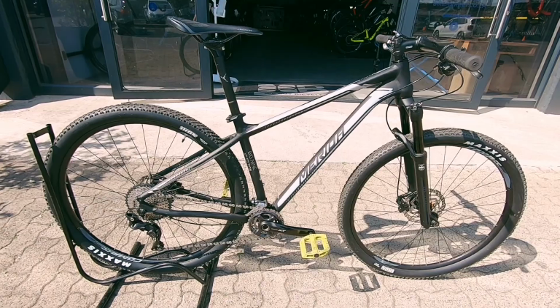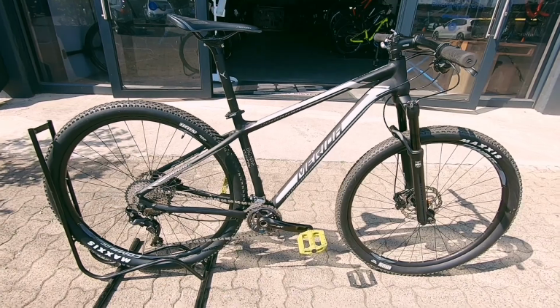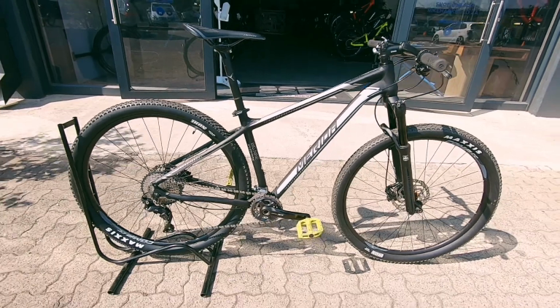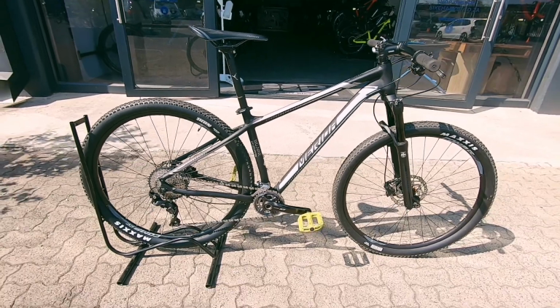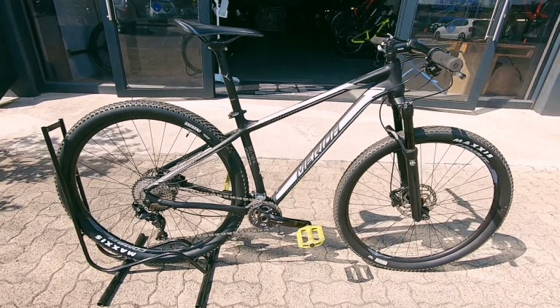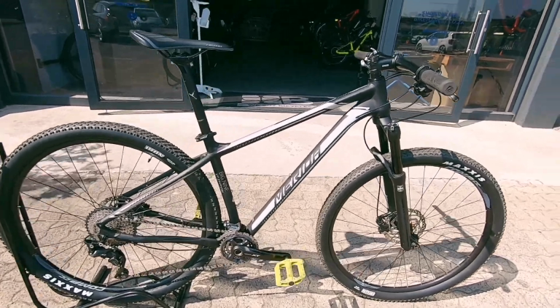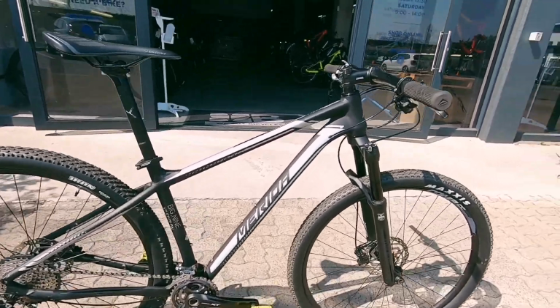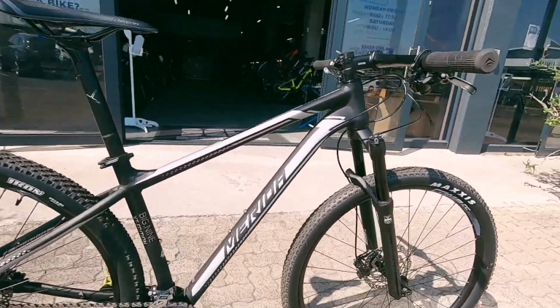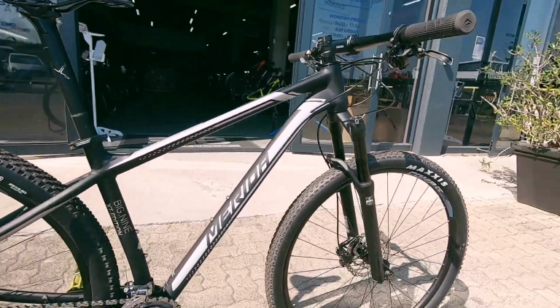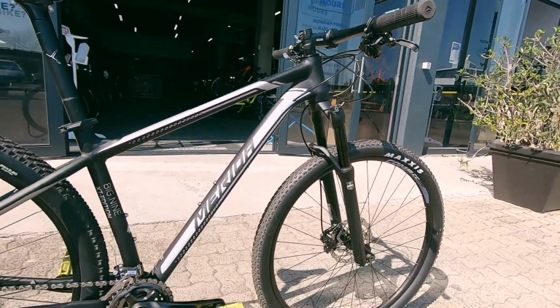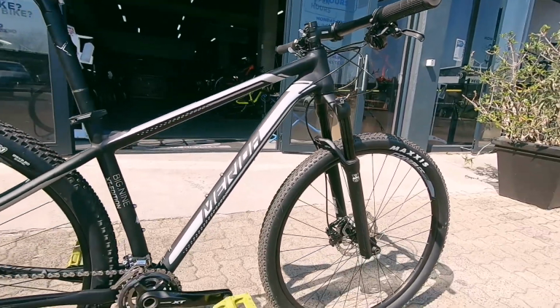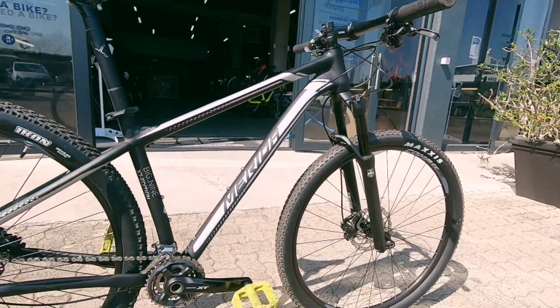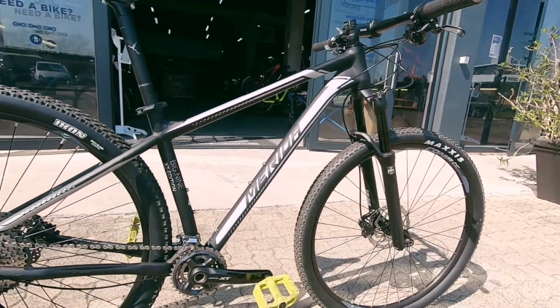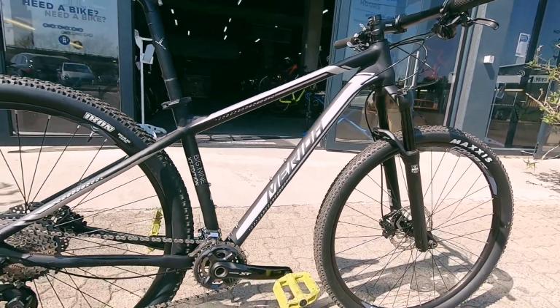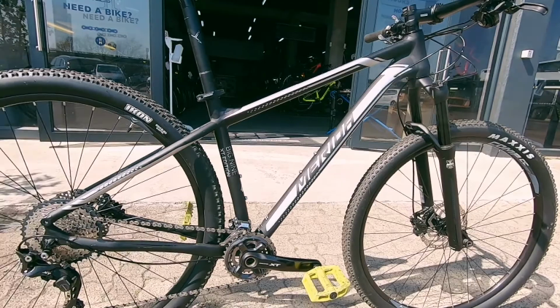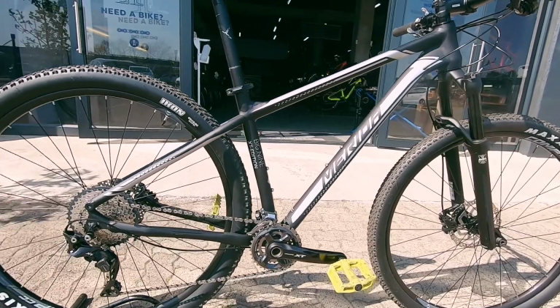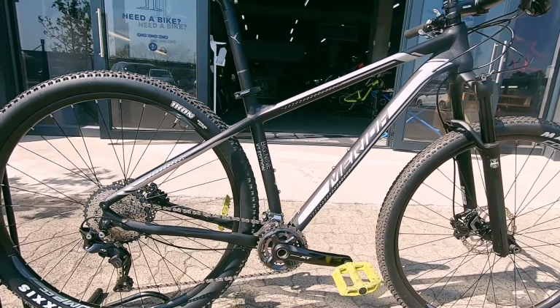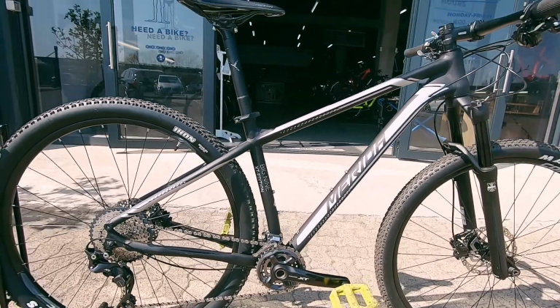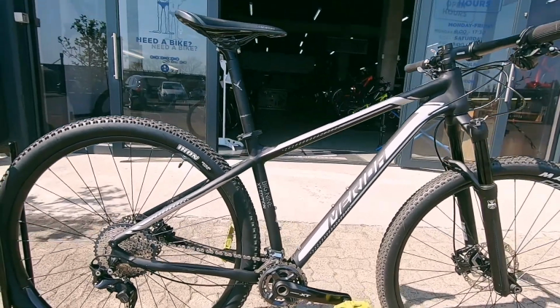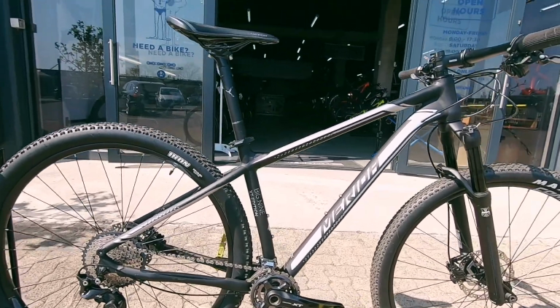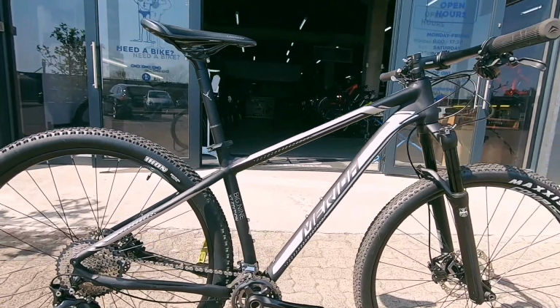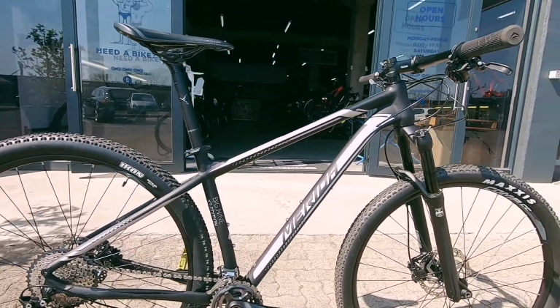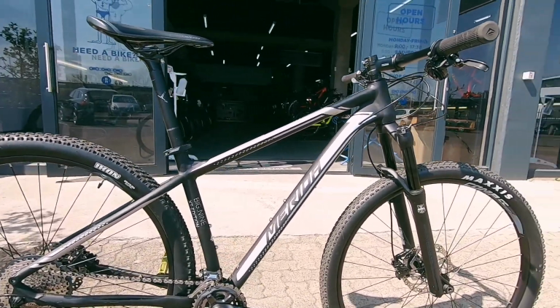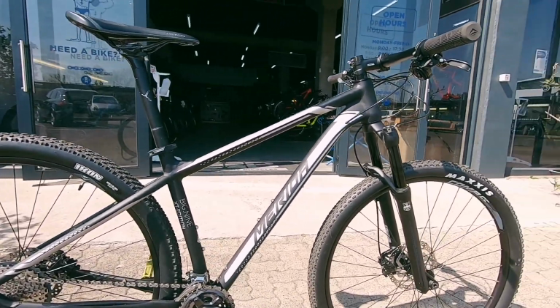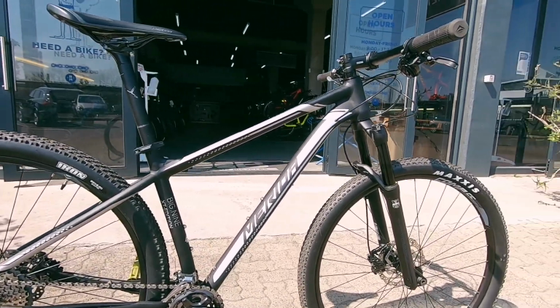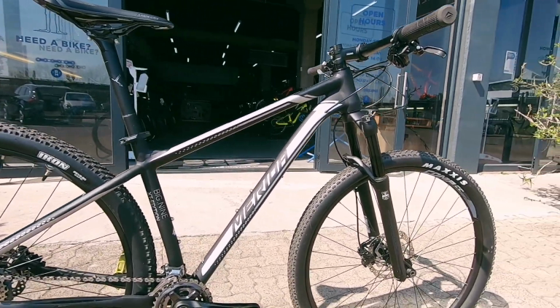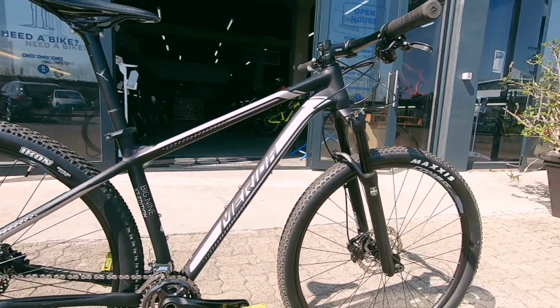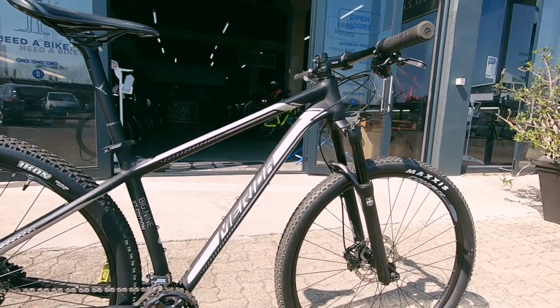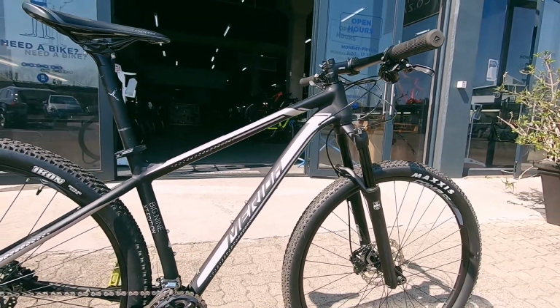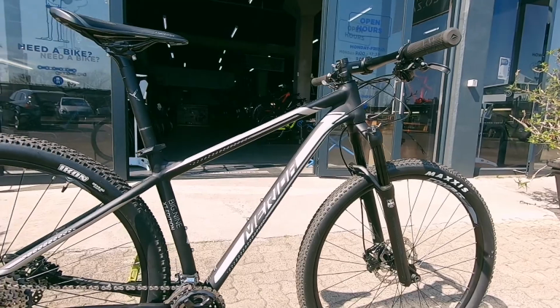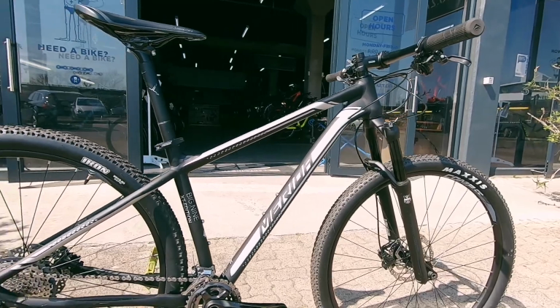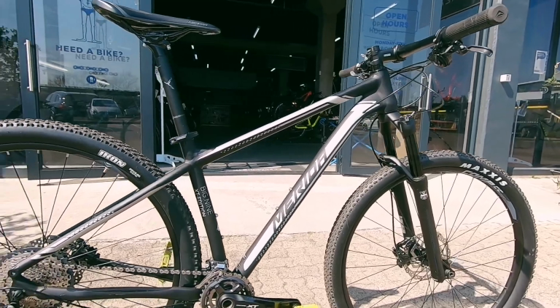This is the Merida Big 9, XT edition. It's an aluminium hardtail — a perfect little get-up-and-go trail bike. This is a bike that's going to be bombproof and serve its purpose for a long time to come.